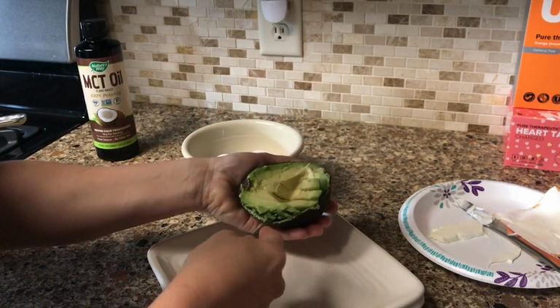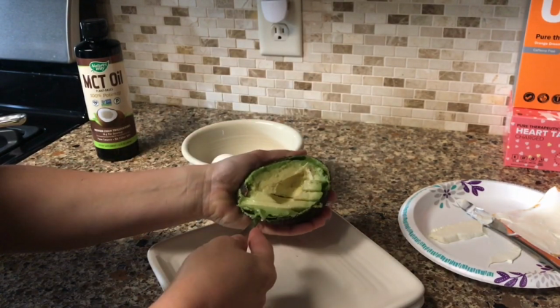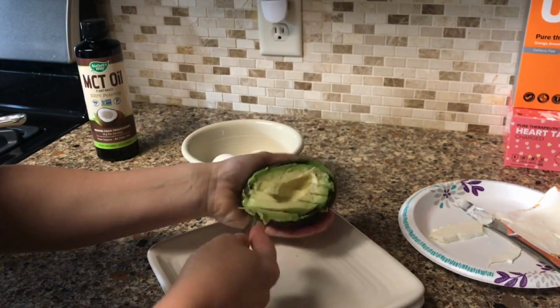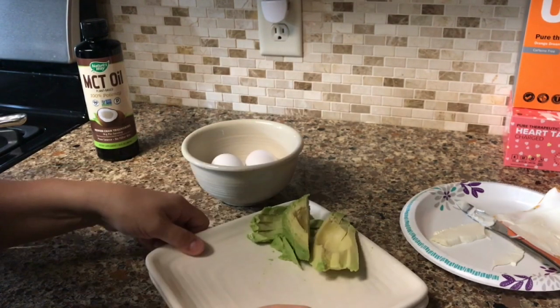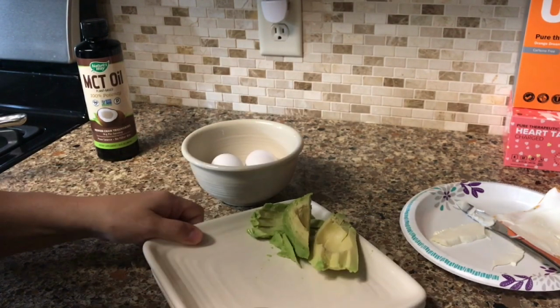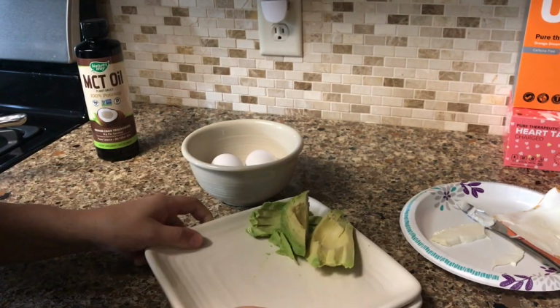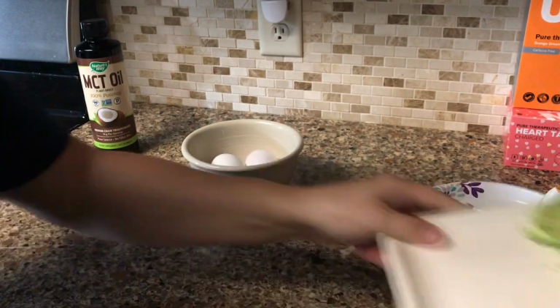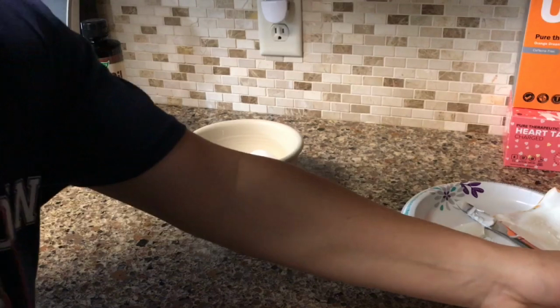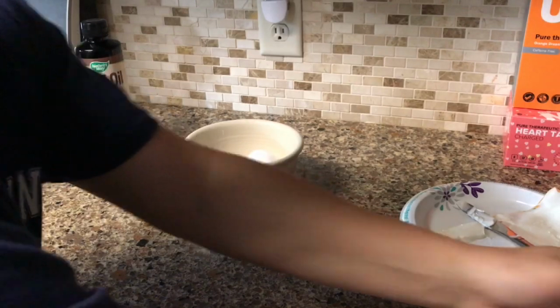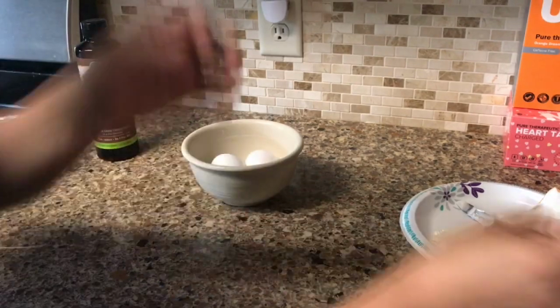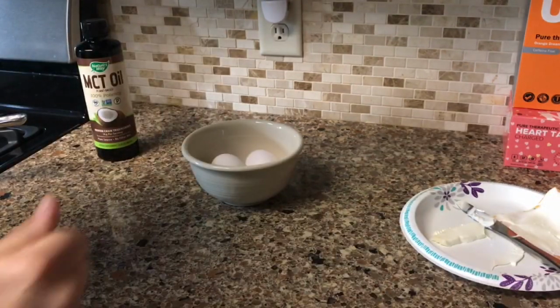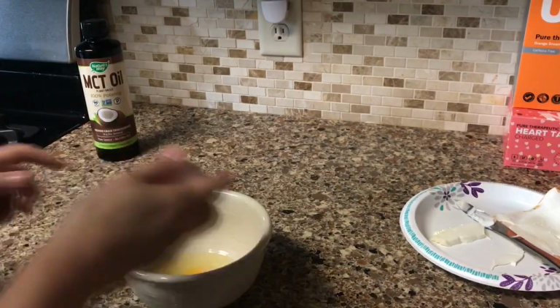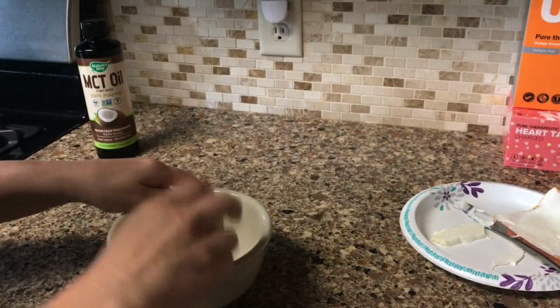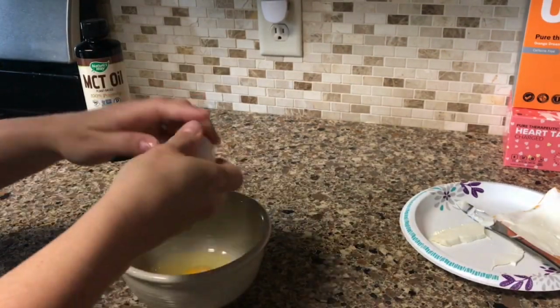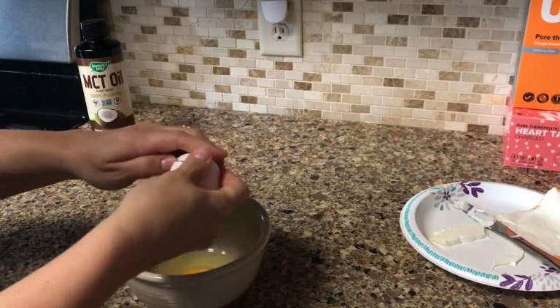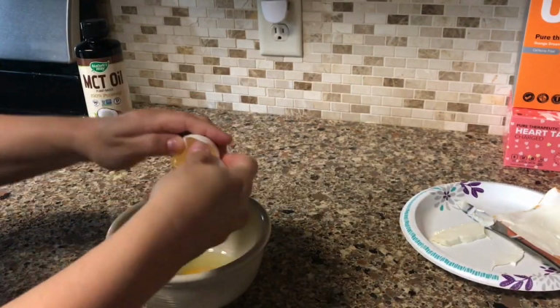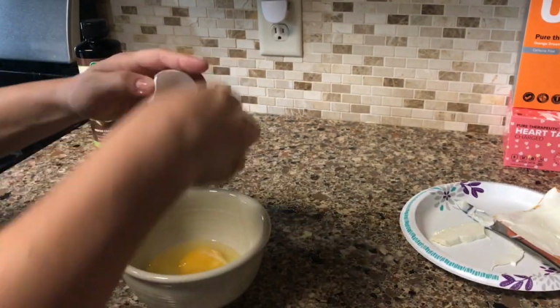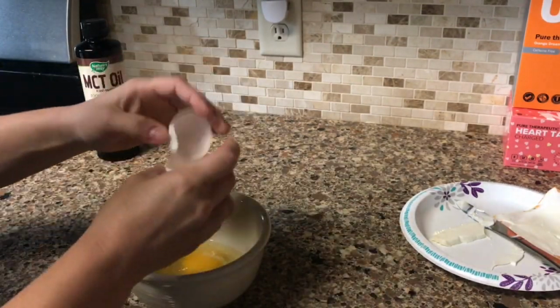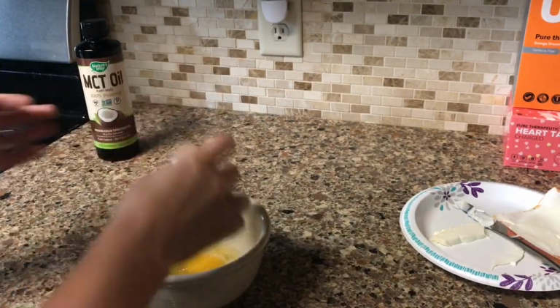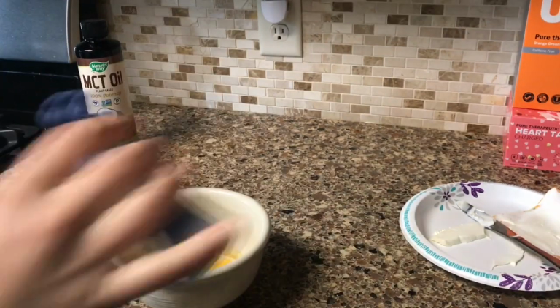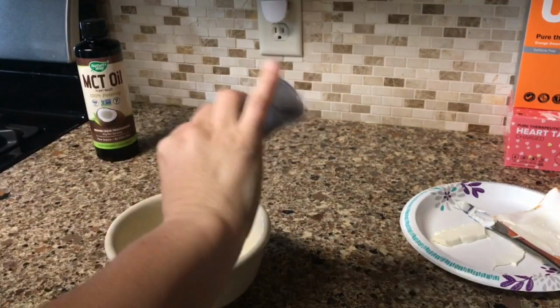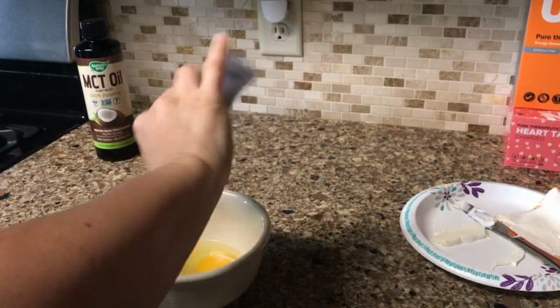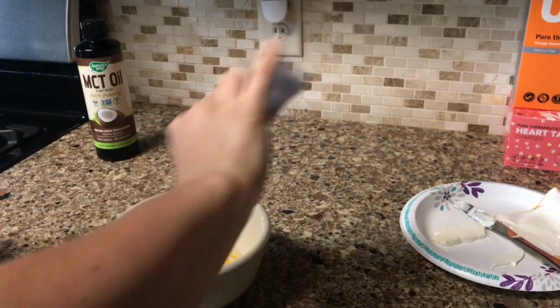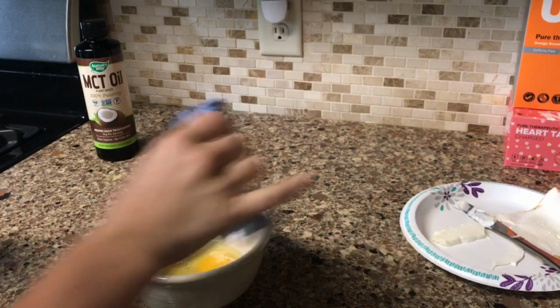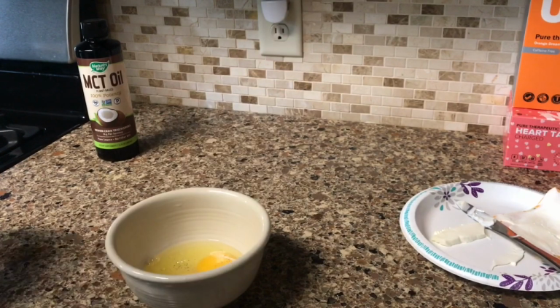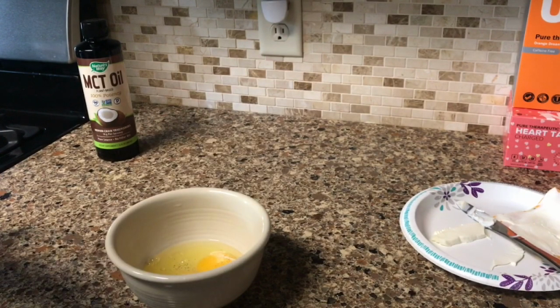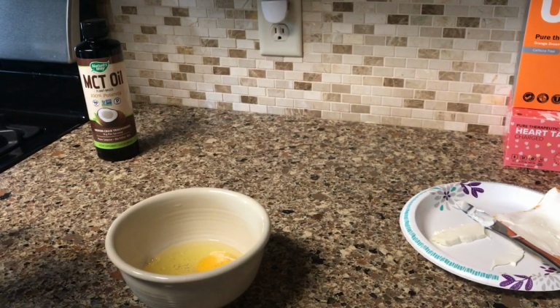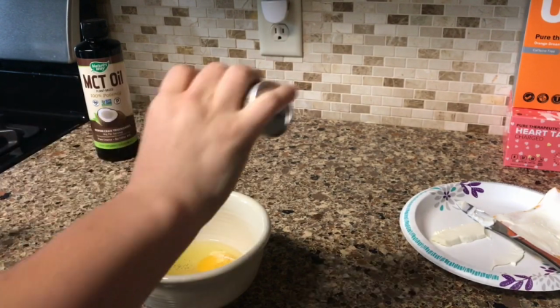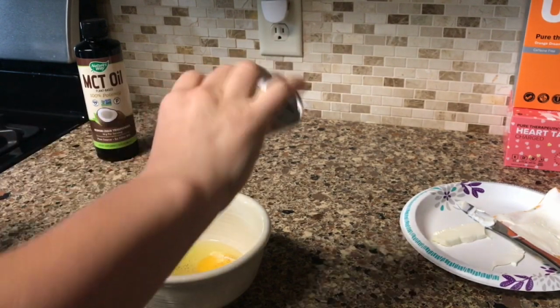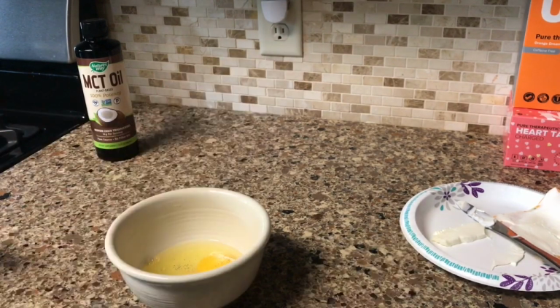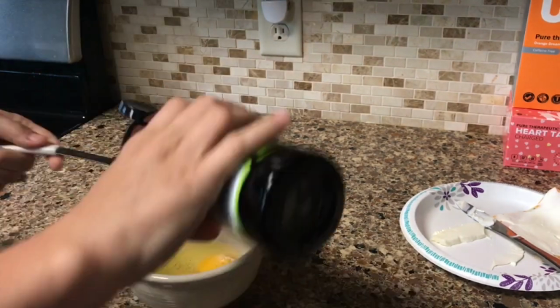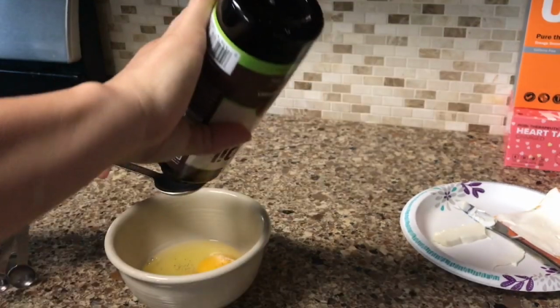For breakfast I had a two-egg omelette with cheese, avocado, bacon left over from the night before, and then MCT oil. This is a nice high-fat breakfast to start the day.